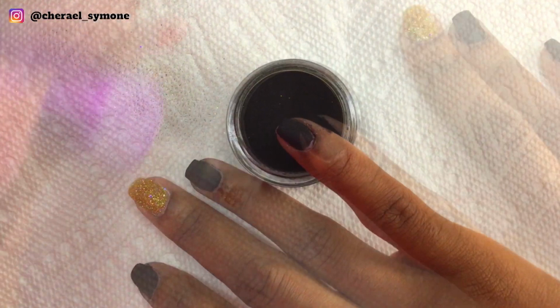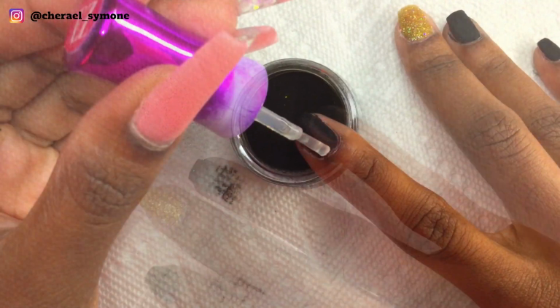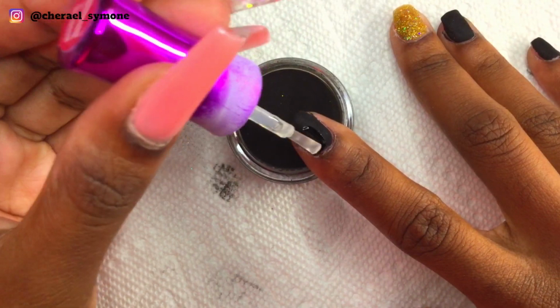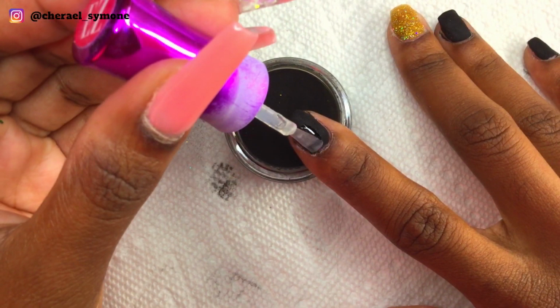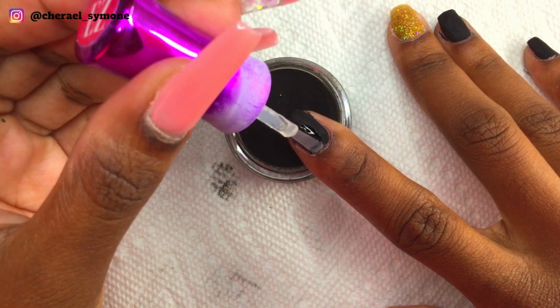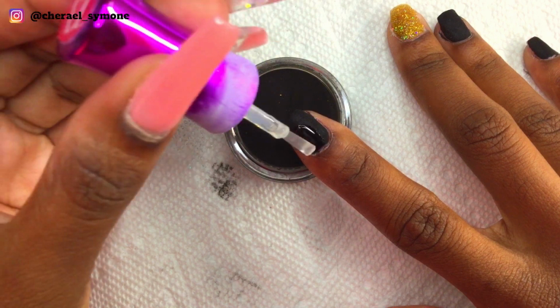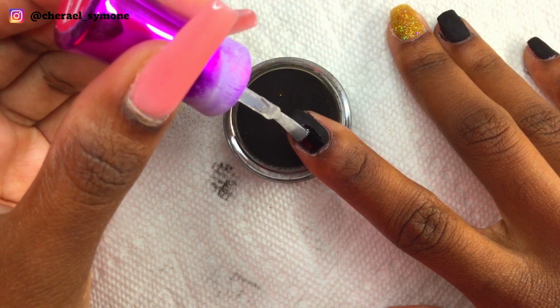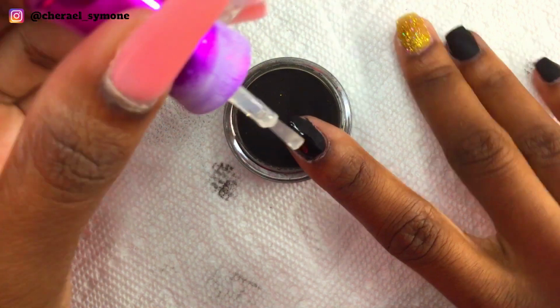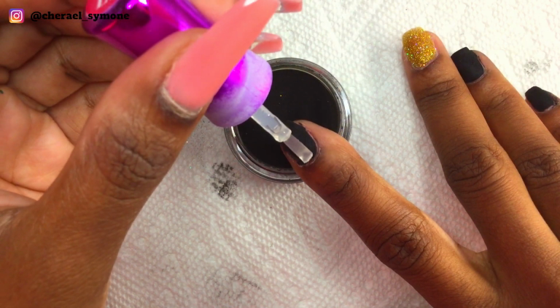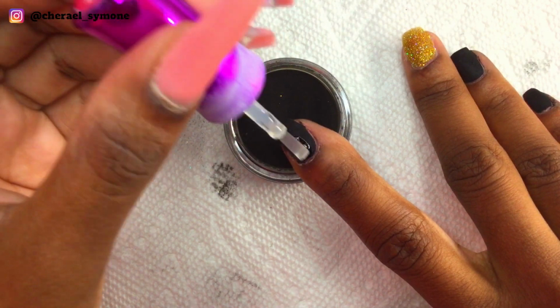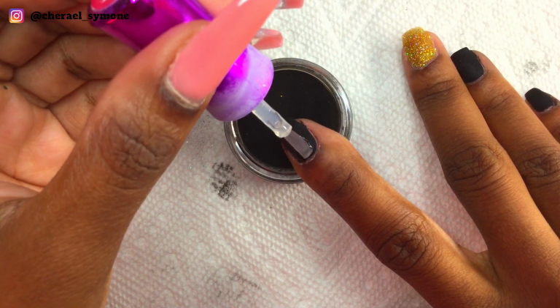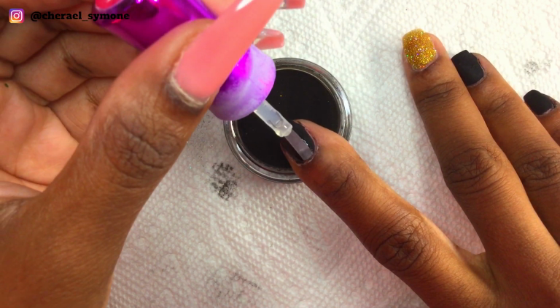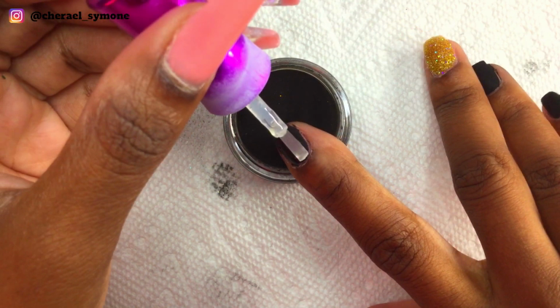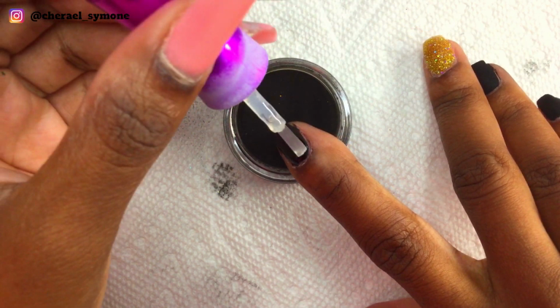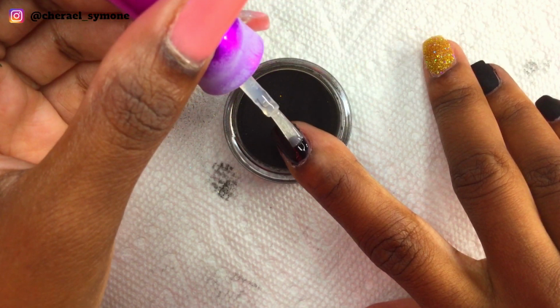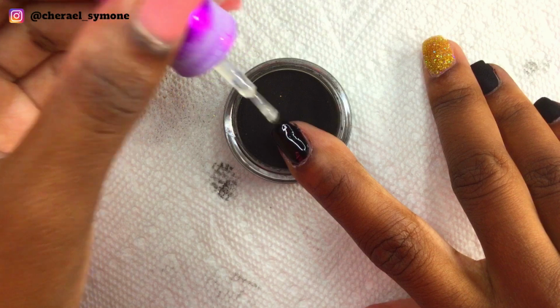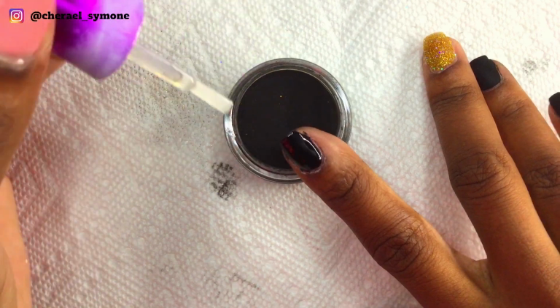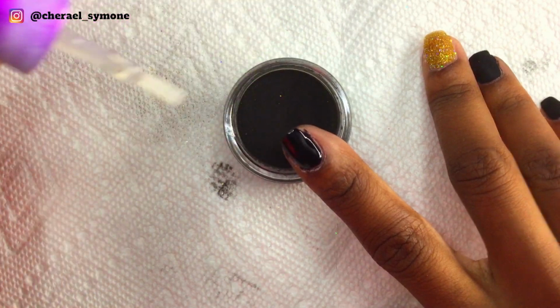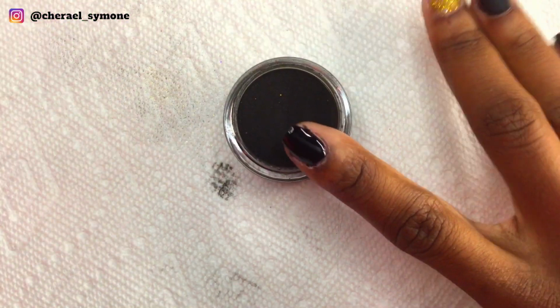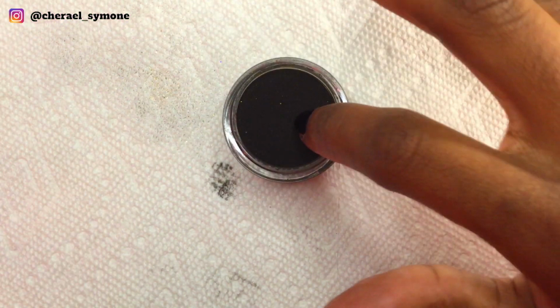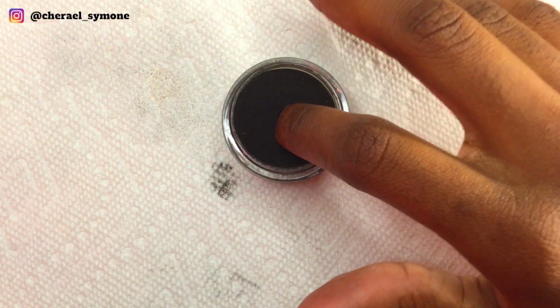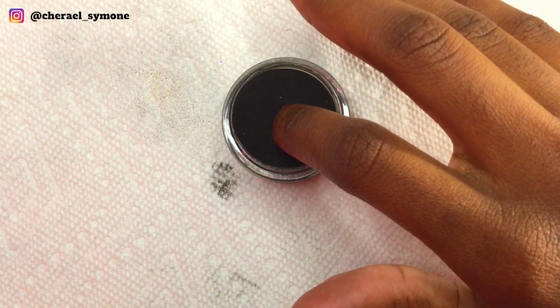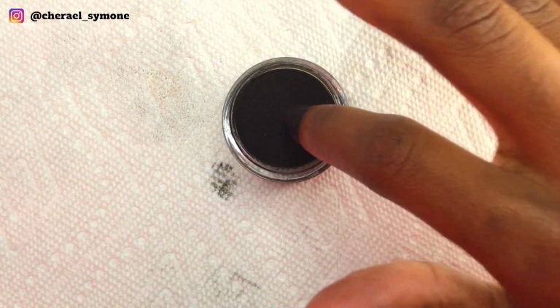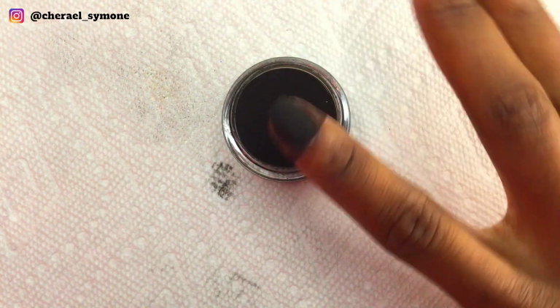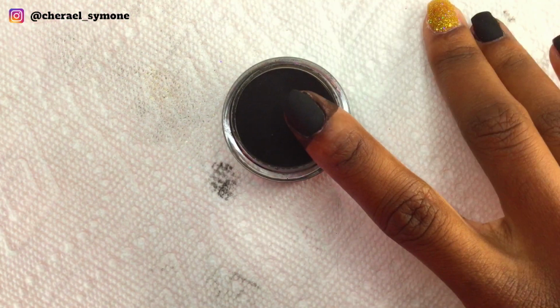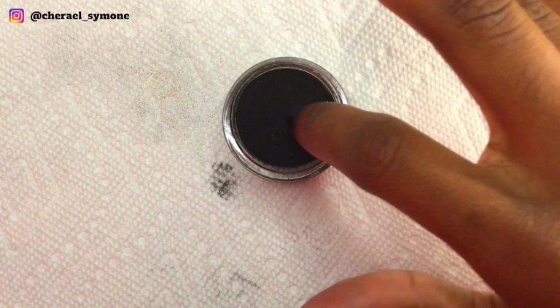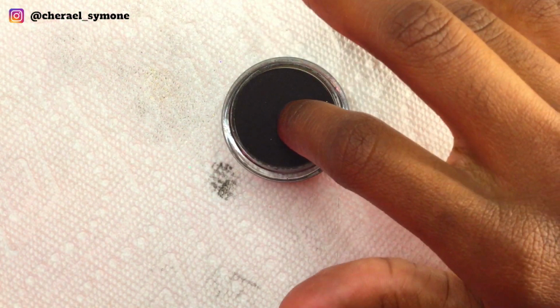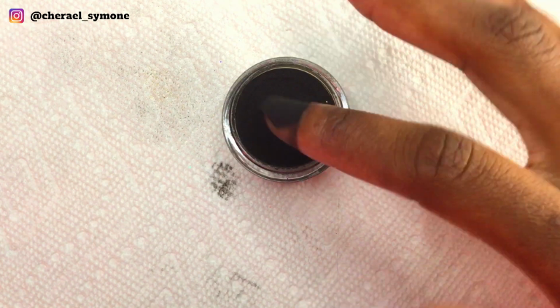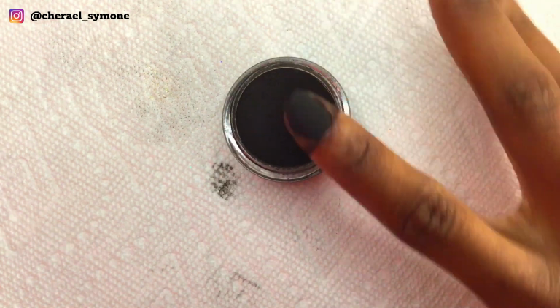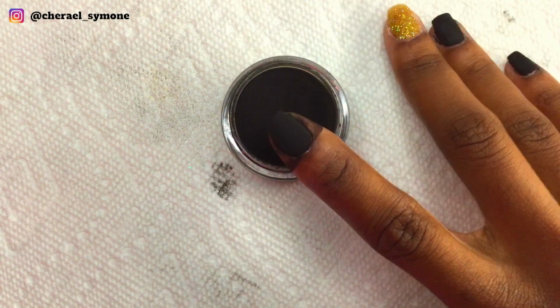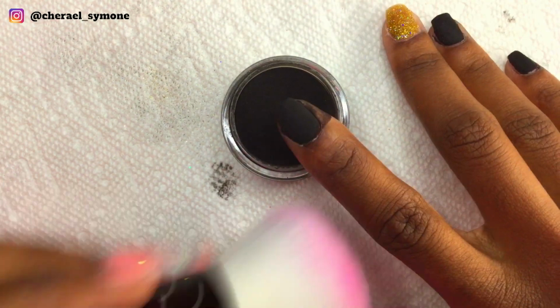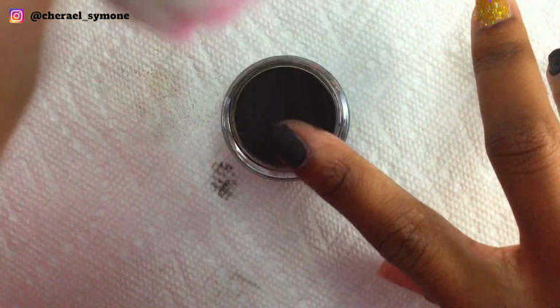I applied a second layer on all of my nails. However, on the pinky and ring finger I did a third layer because I realized I missed some areas — it was not that noticeable, but I still wanted to fix it.